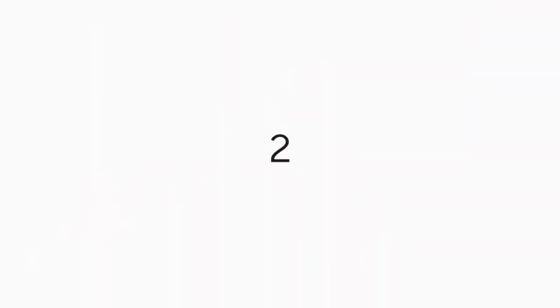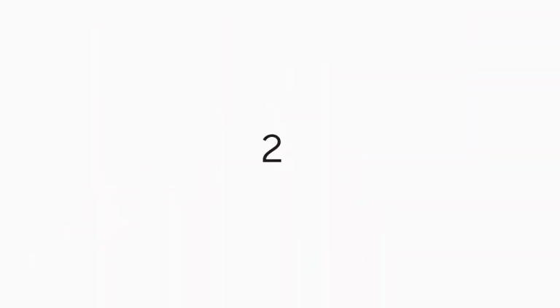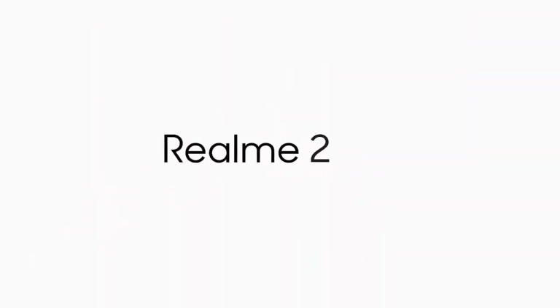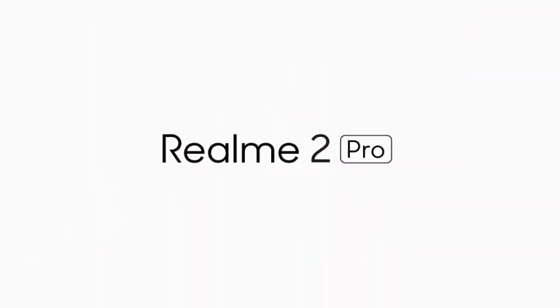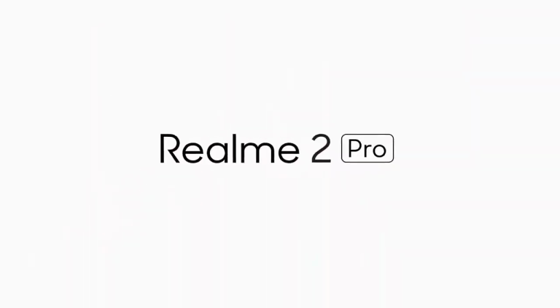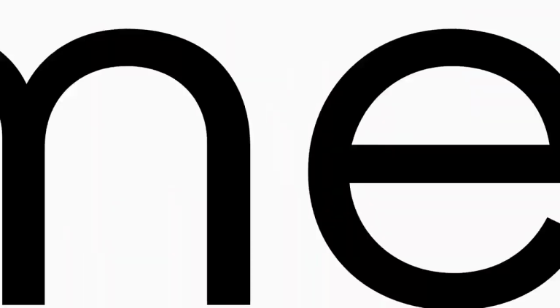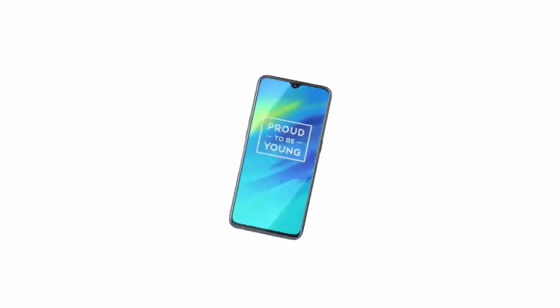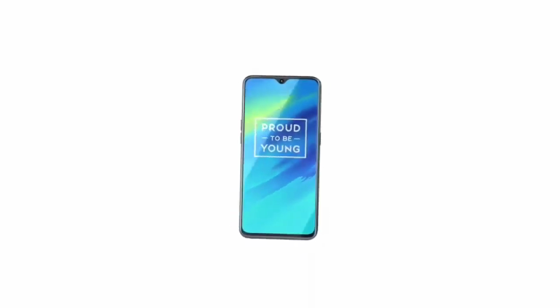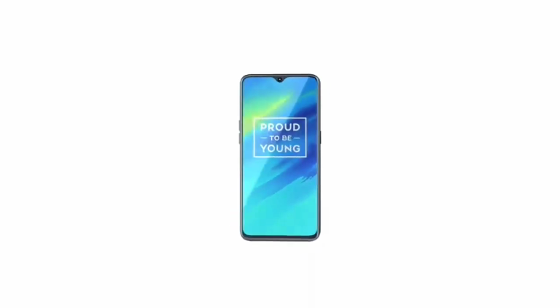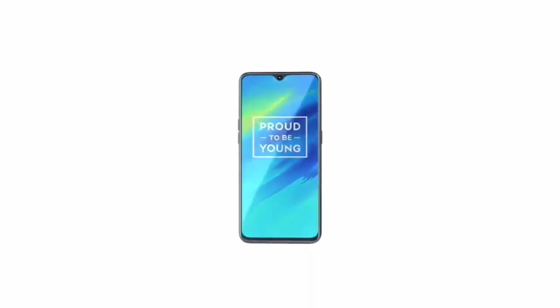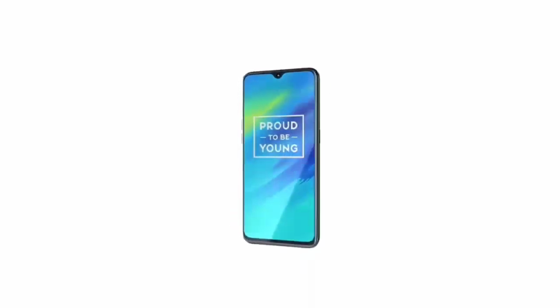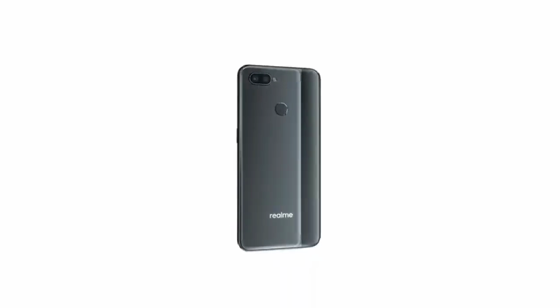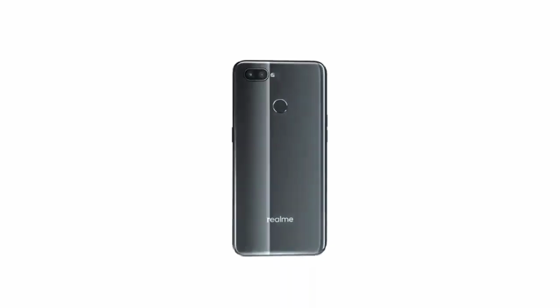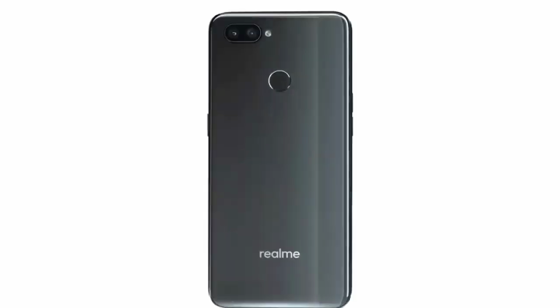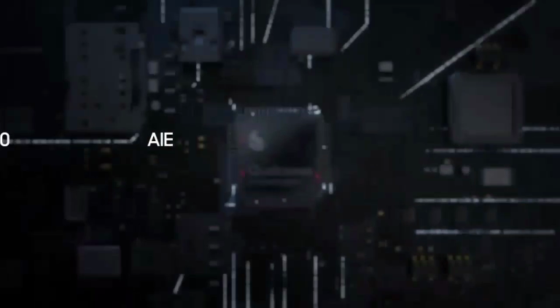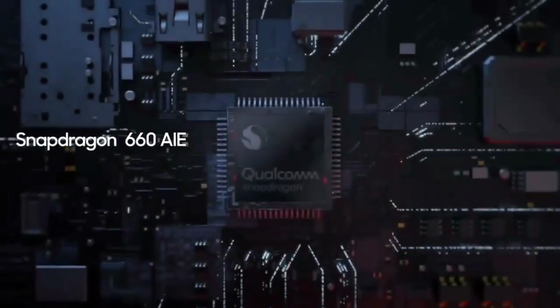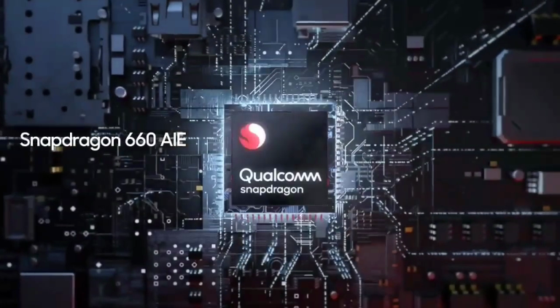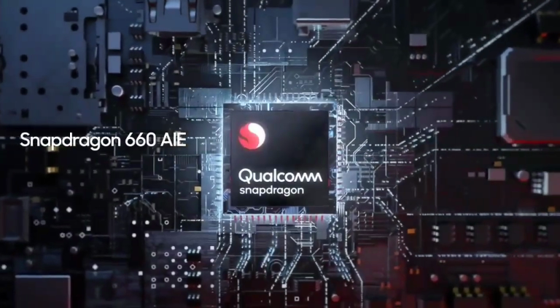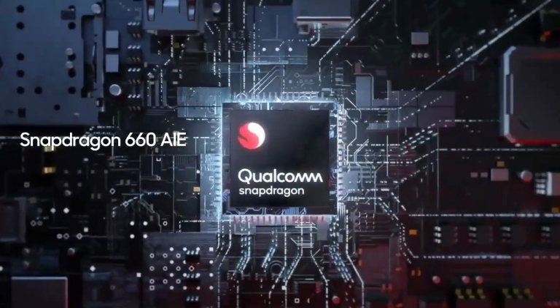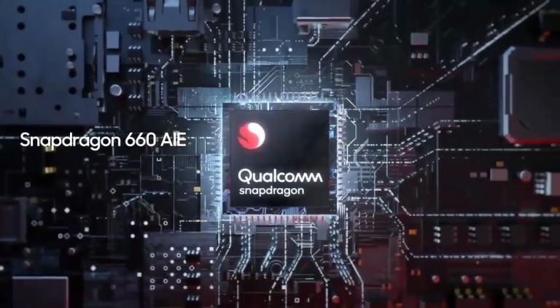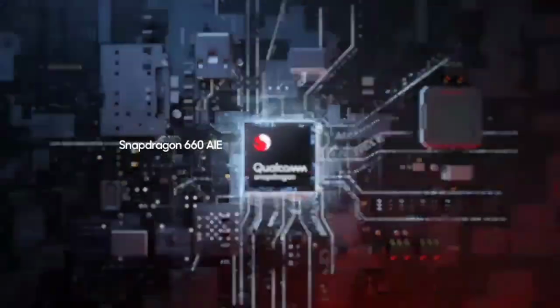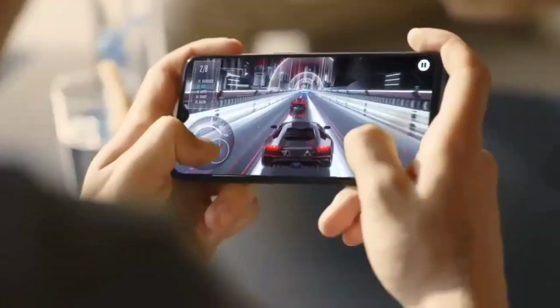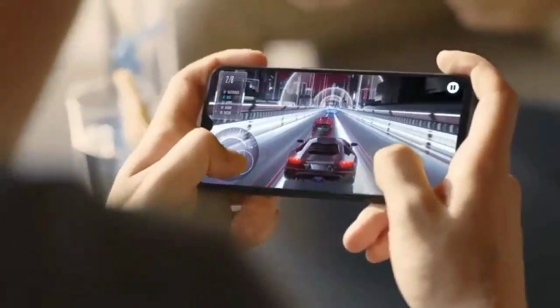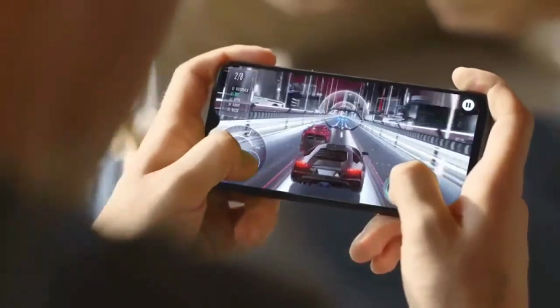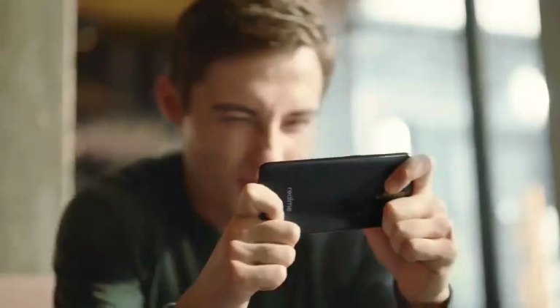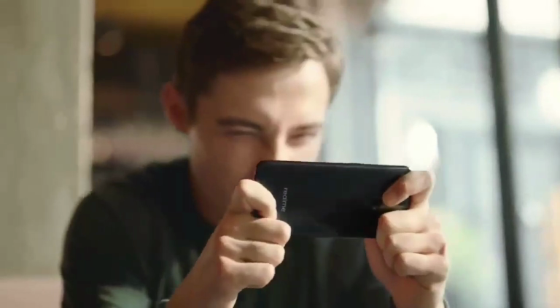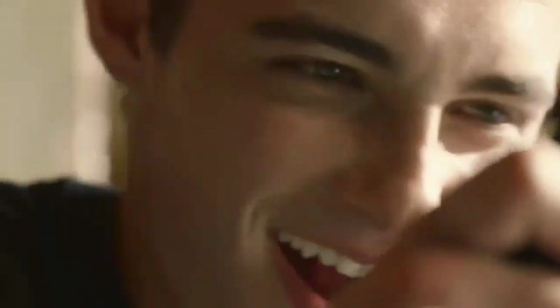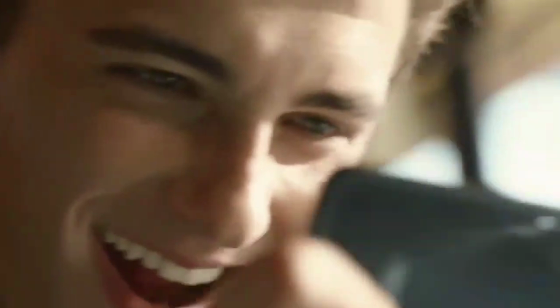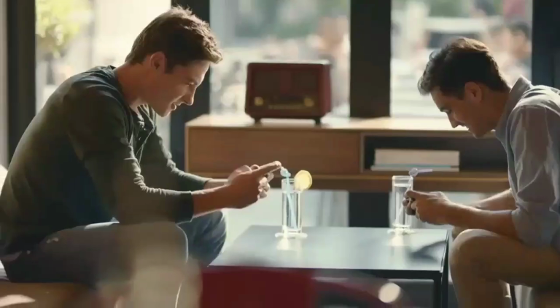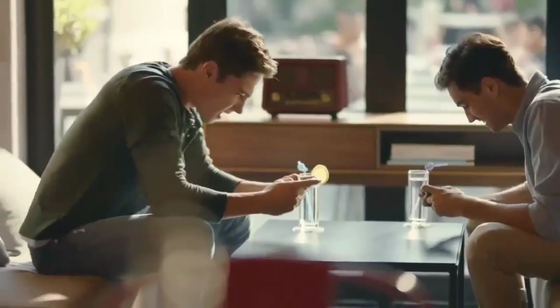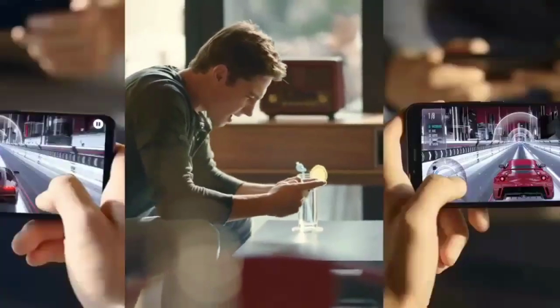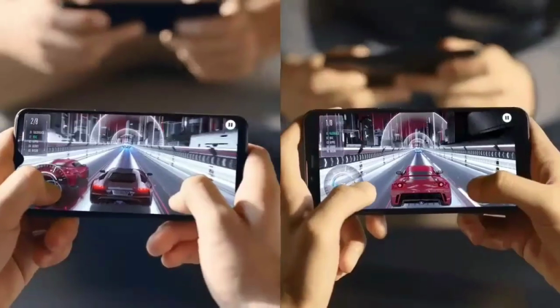Hi there, welcome to MovieMate. Today let us discuss the specifications and features of the Realme 2 Pro which has been launched on the 27th September.